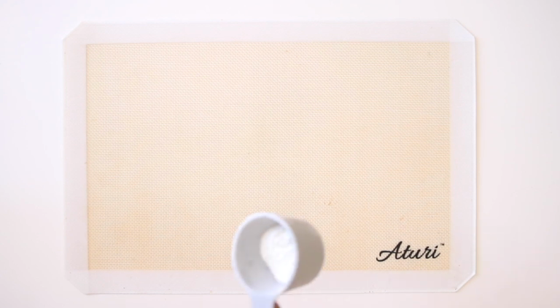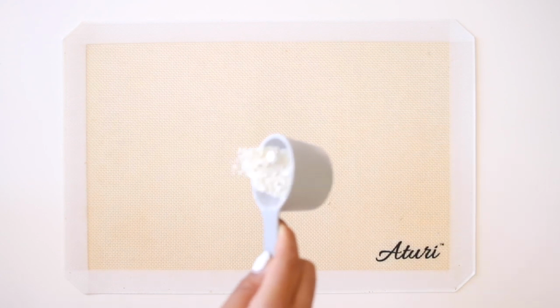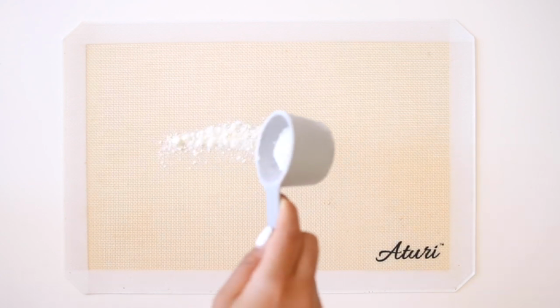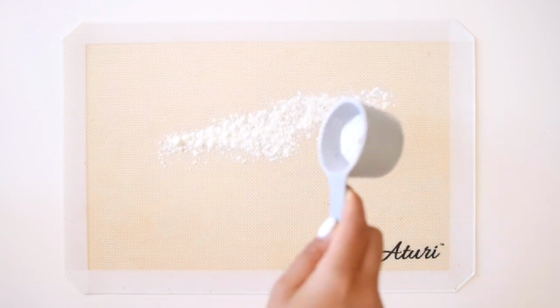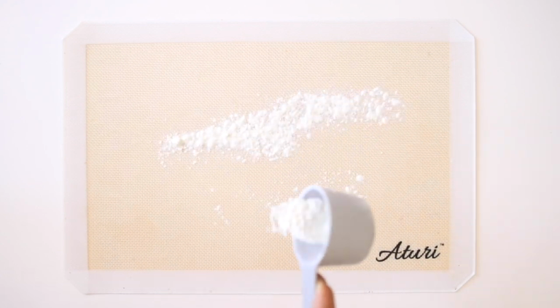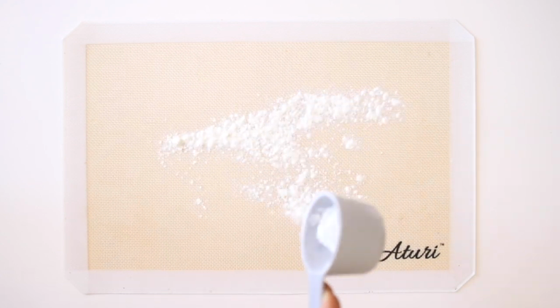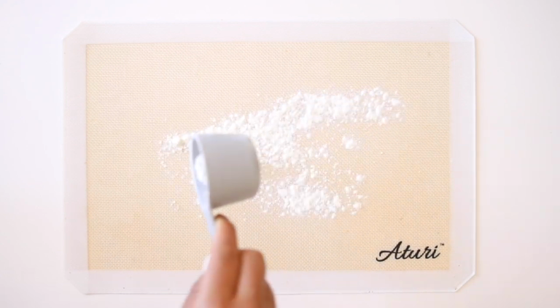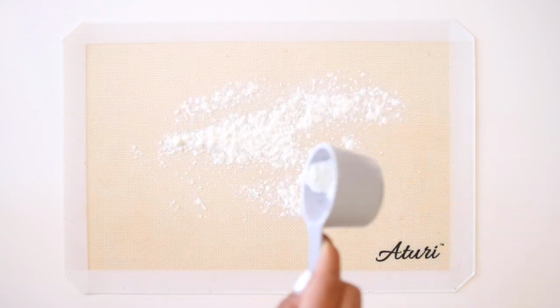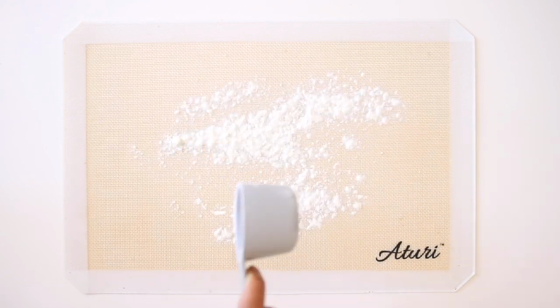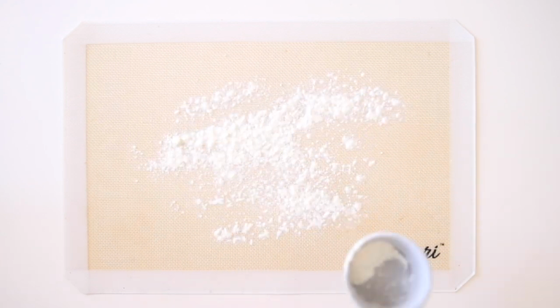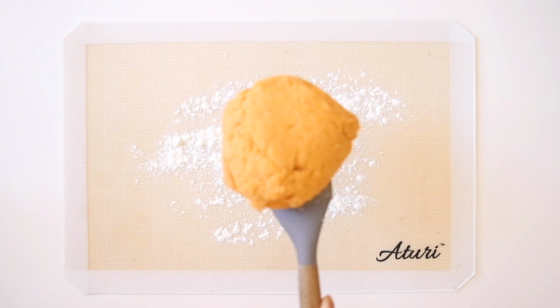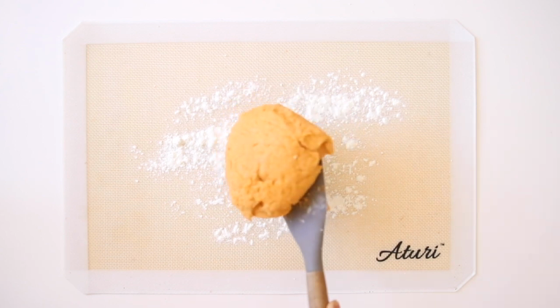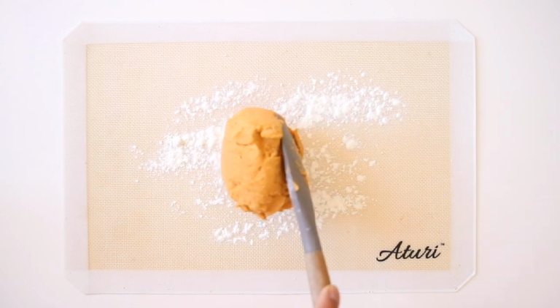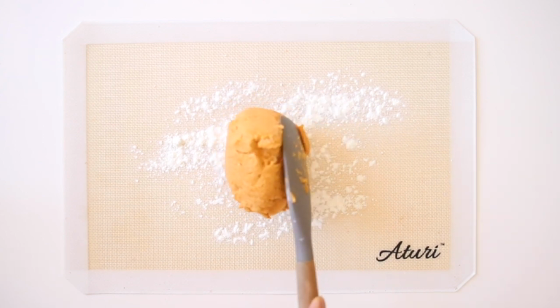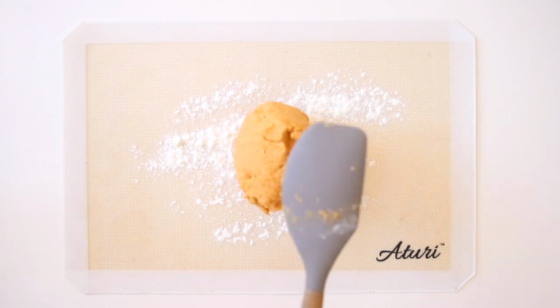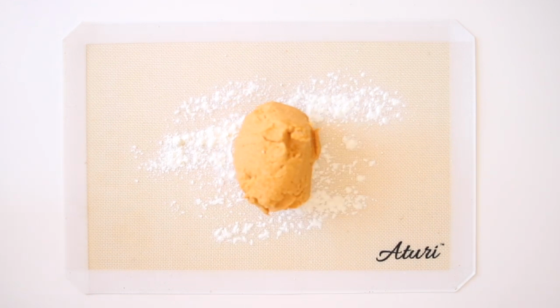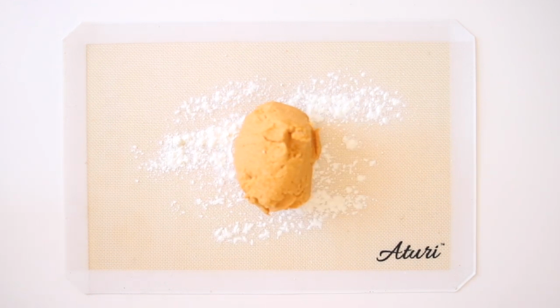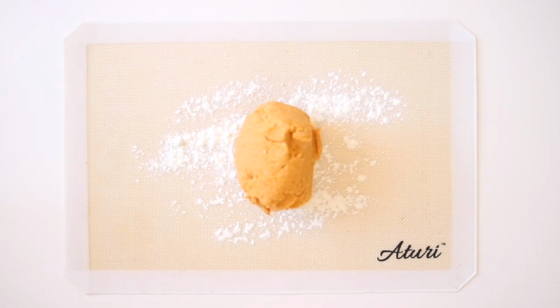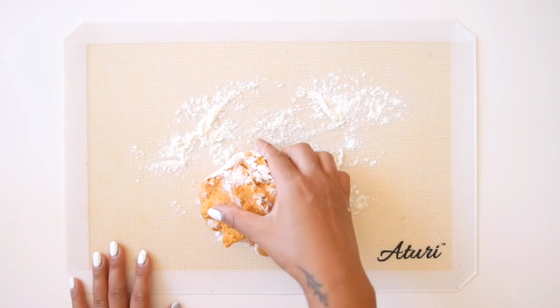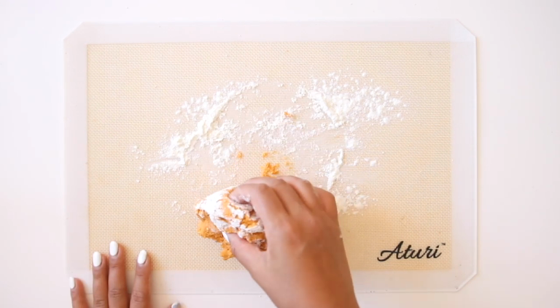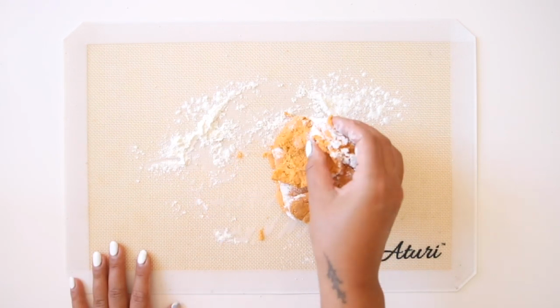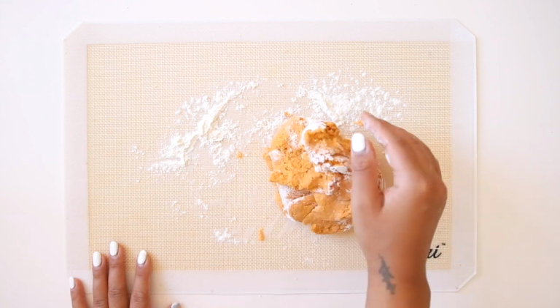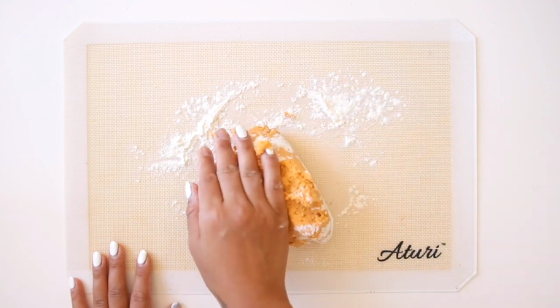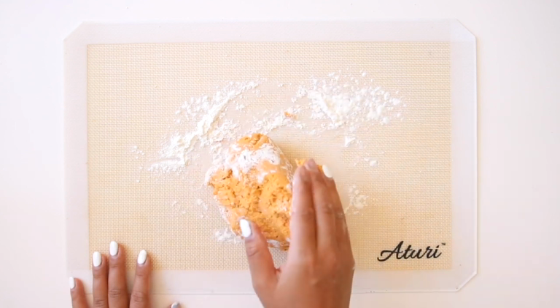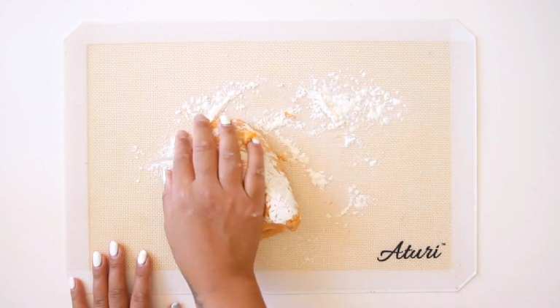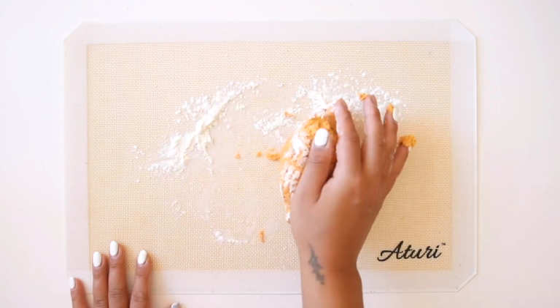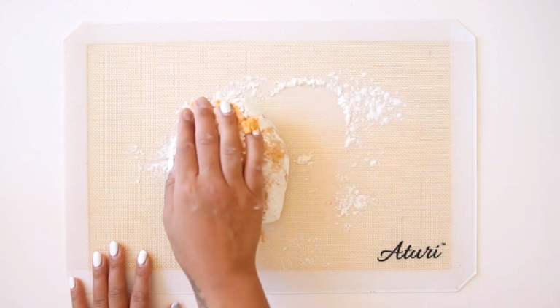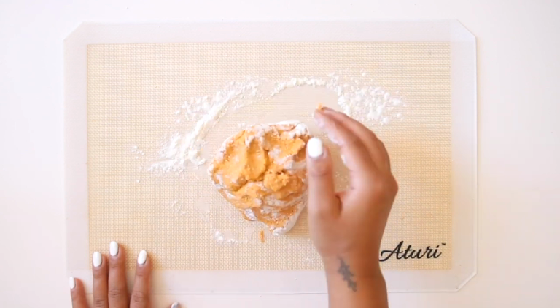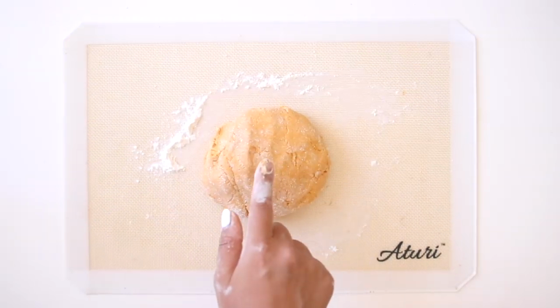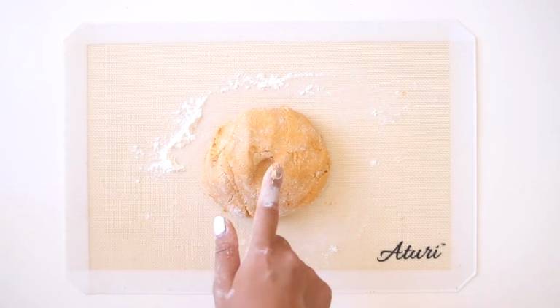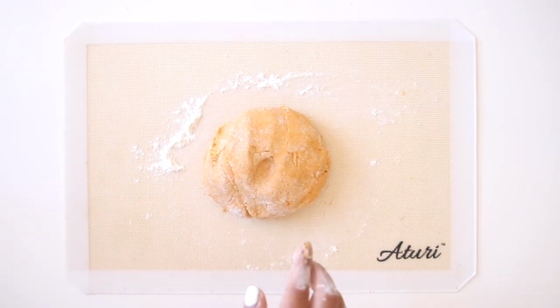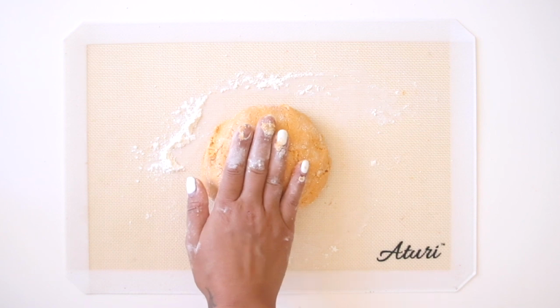Roll out a baking mat or something non-stick — it could be parchment paper — and sprinkle it with just a little bit of extra cassava flour so that nothing sticks. Plop your dough onto the mat and knead it for a few minutes until all of the flour disappears and your dough is completely workable.